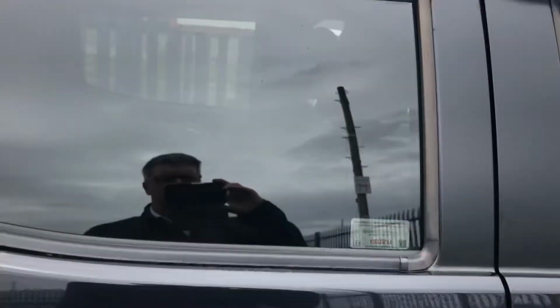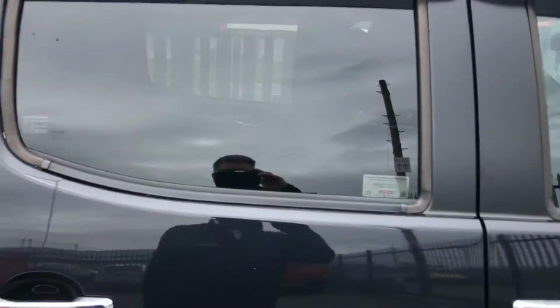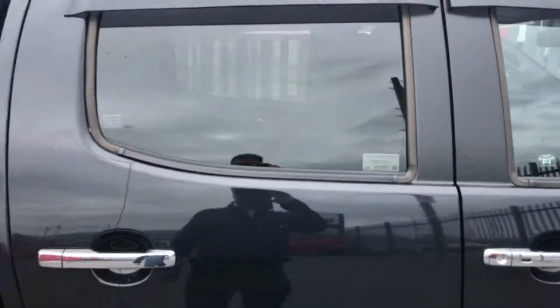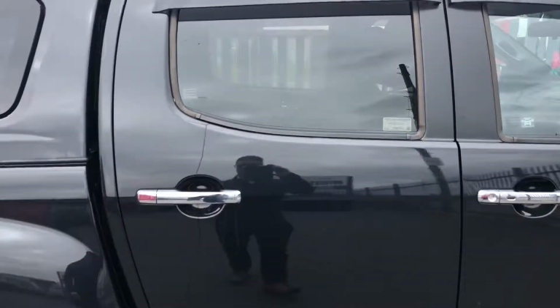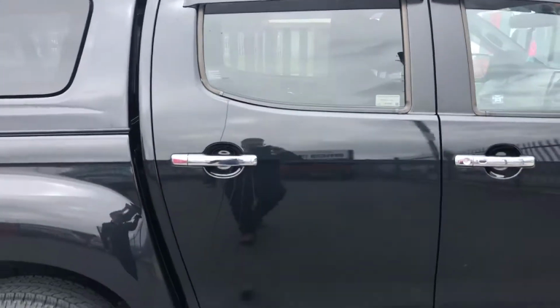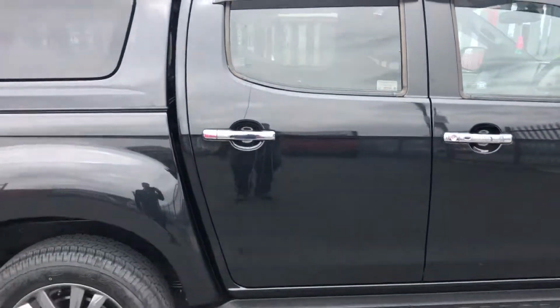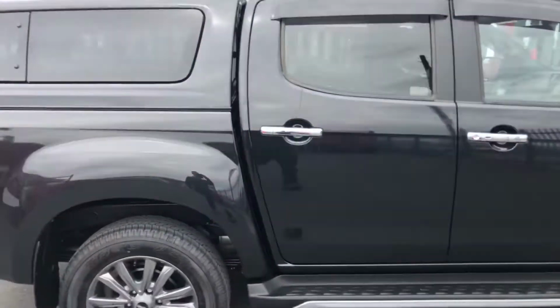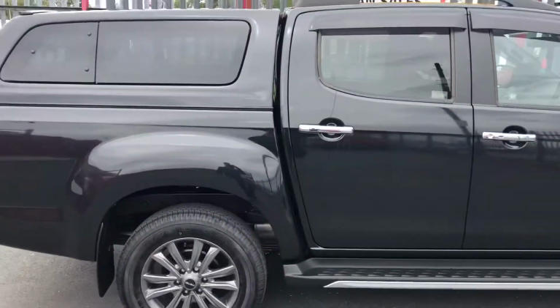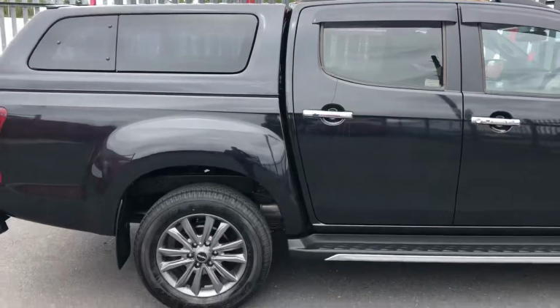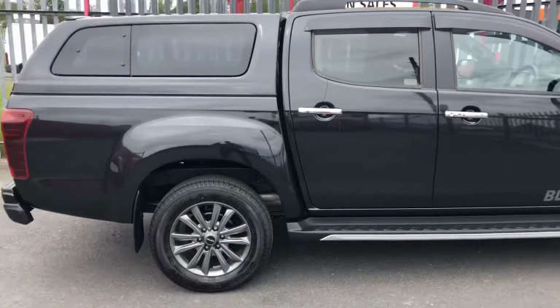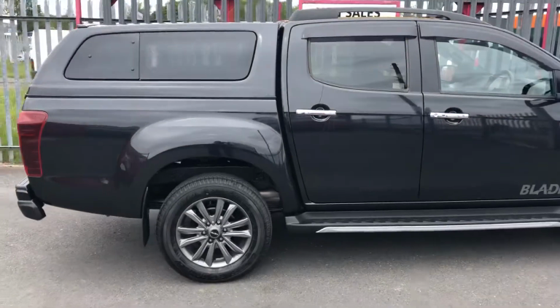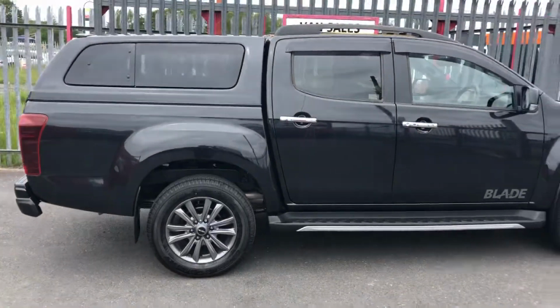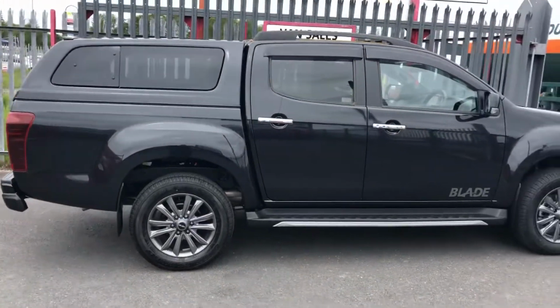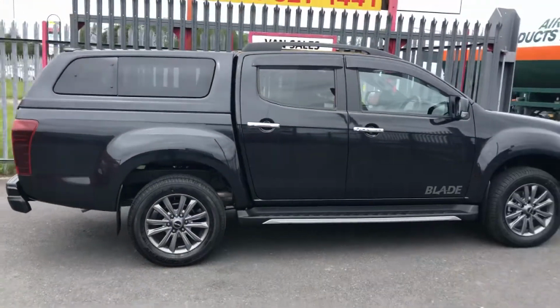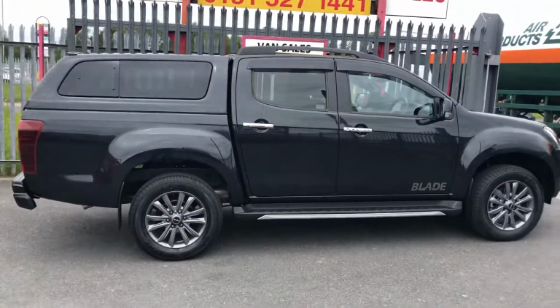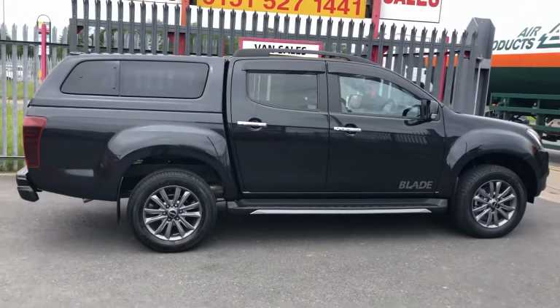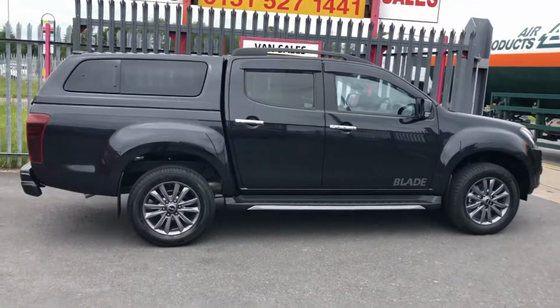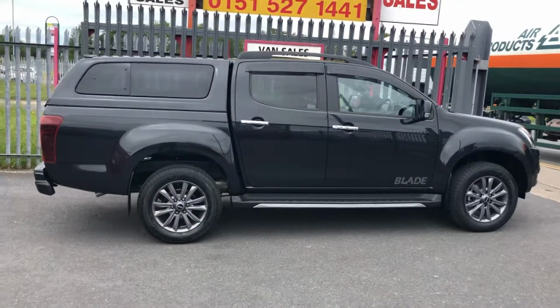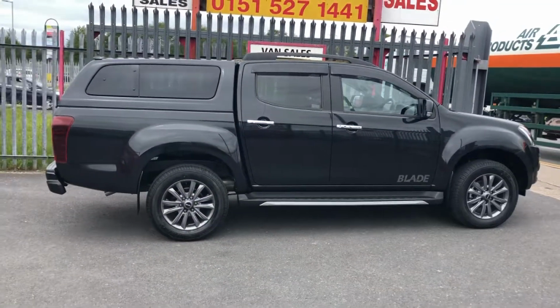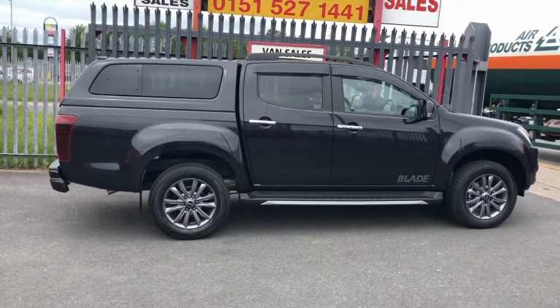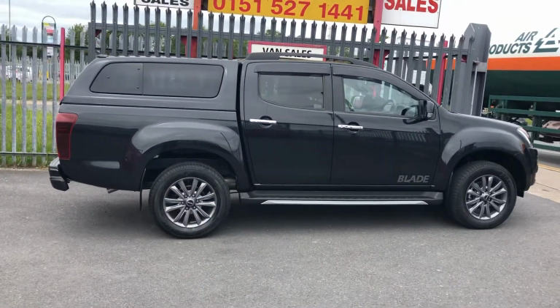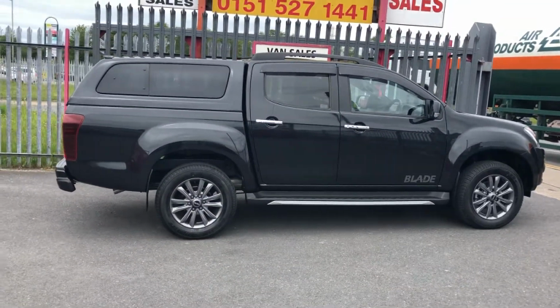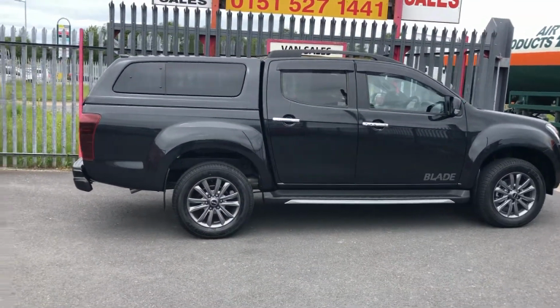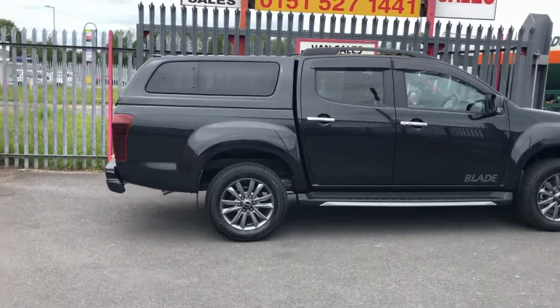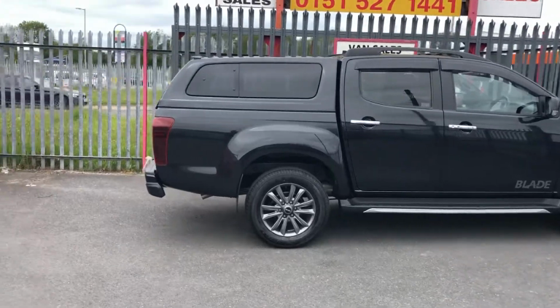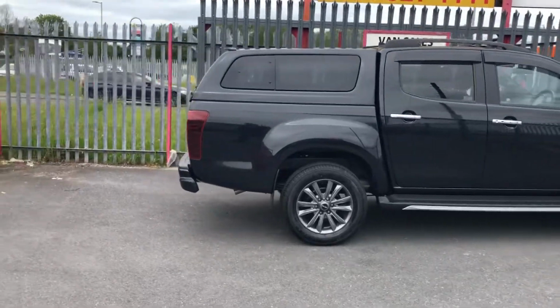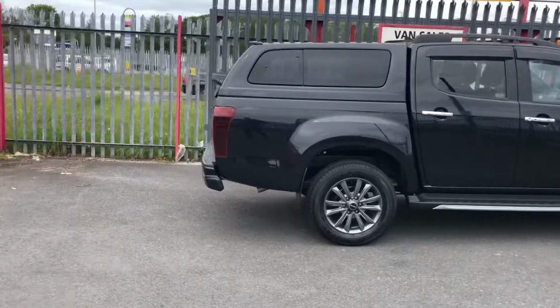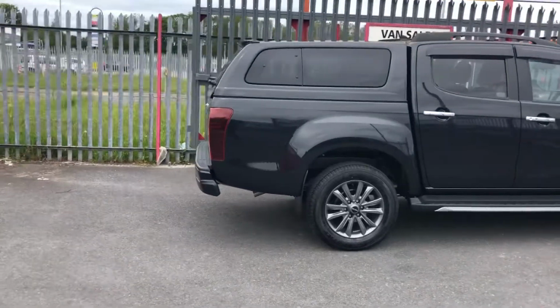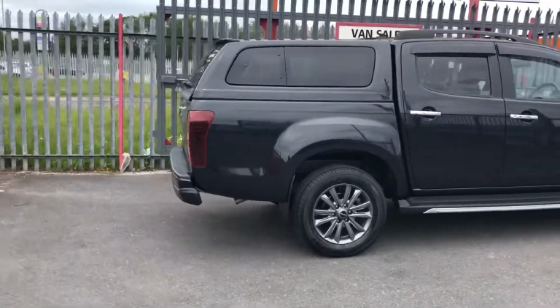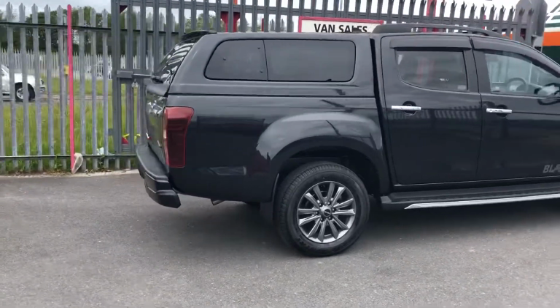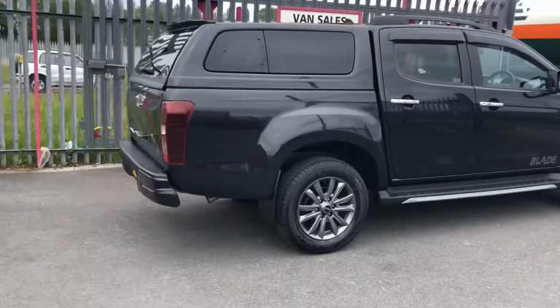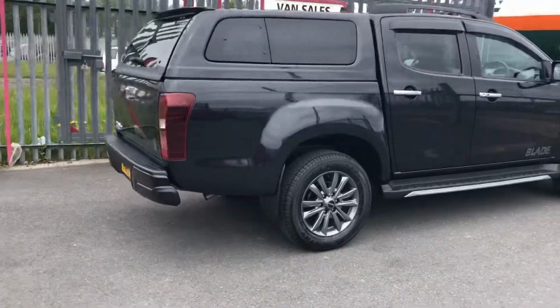We've got privacy glass on the rear windows. As it comes to the choice, the canopy is shown on this one, or style bars and a roll-and-lock lid. If you wanted to, it will tow three and a half tons.